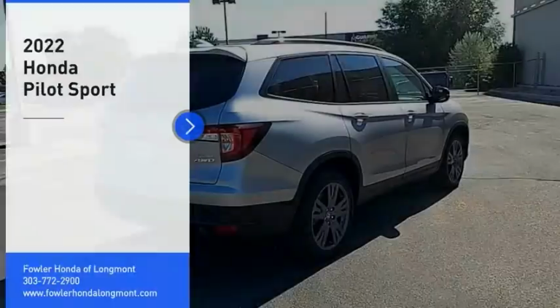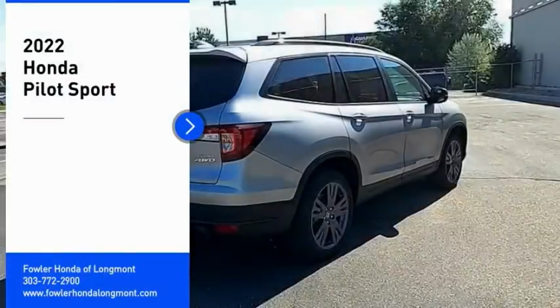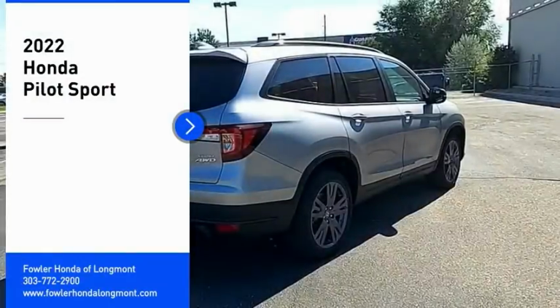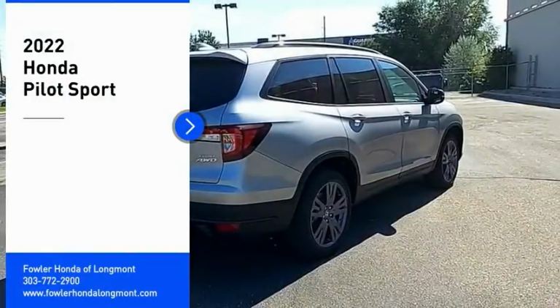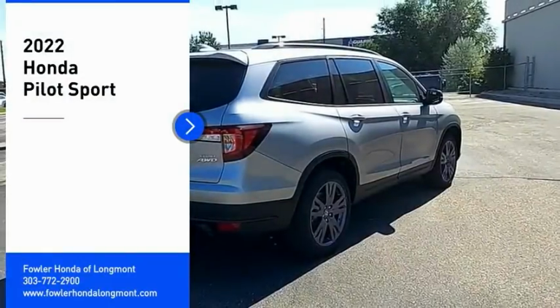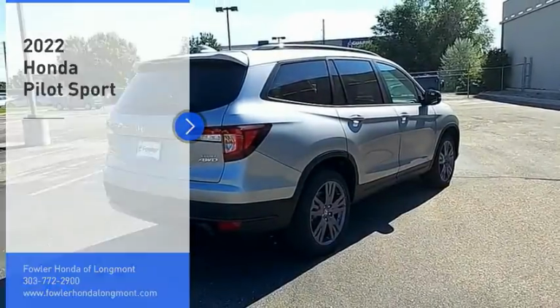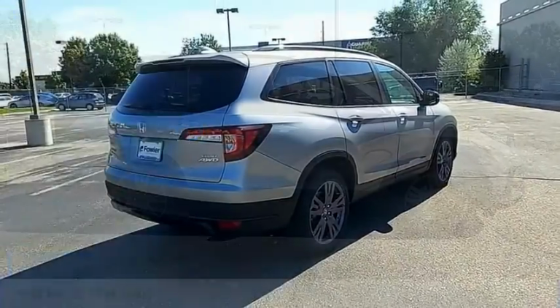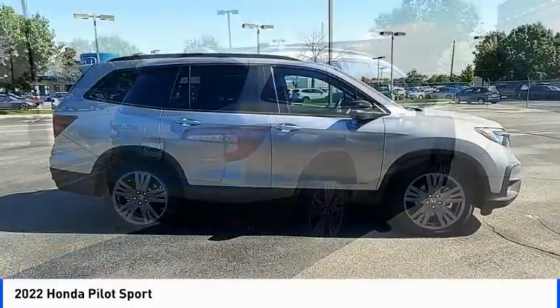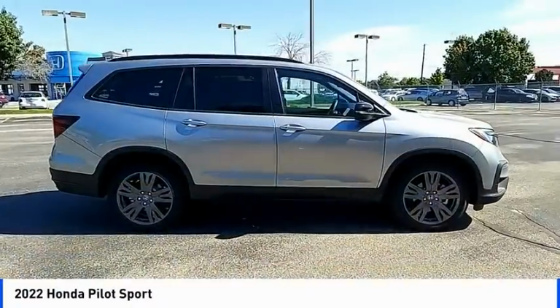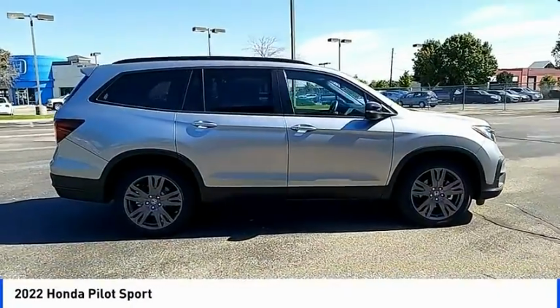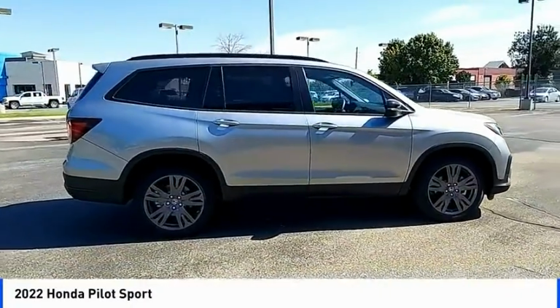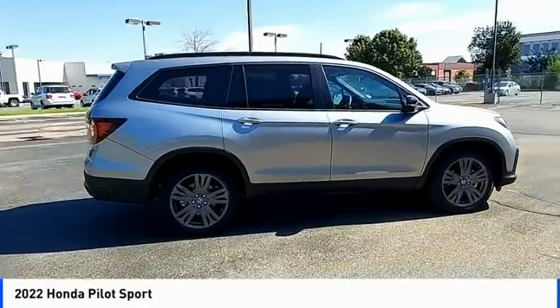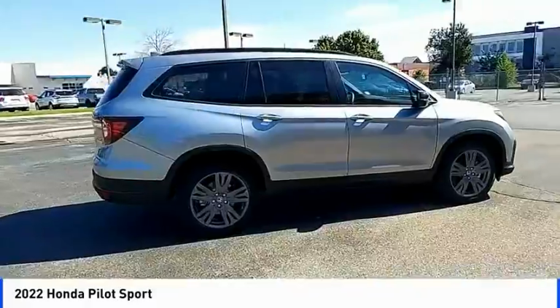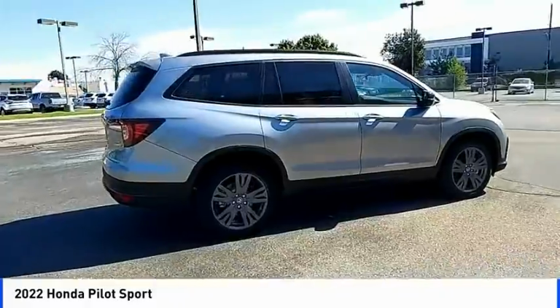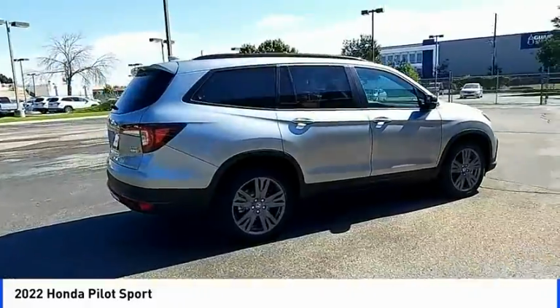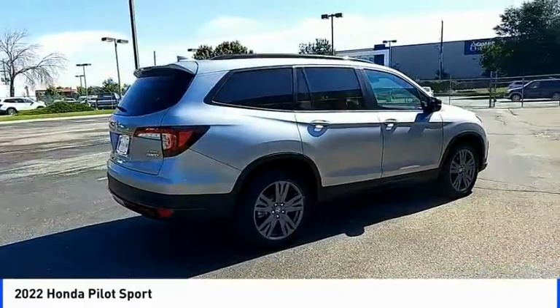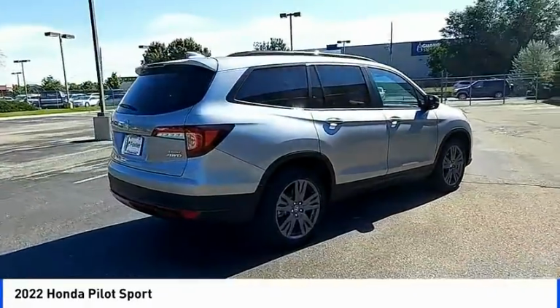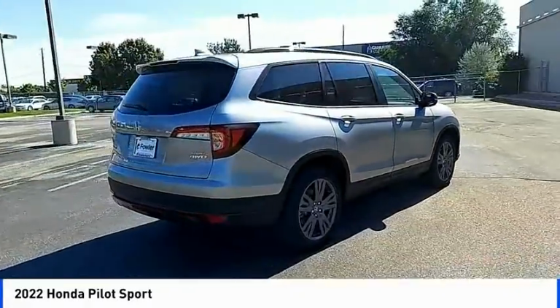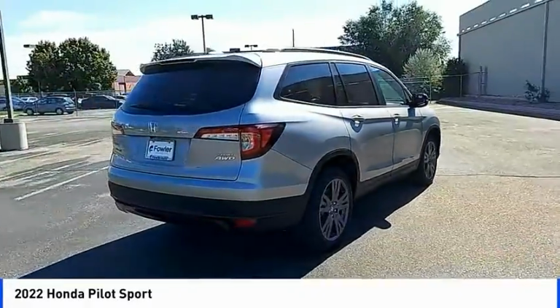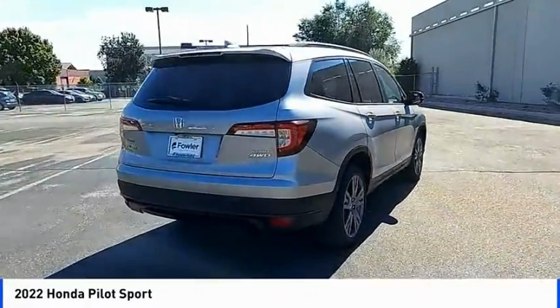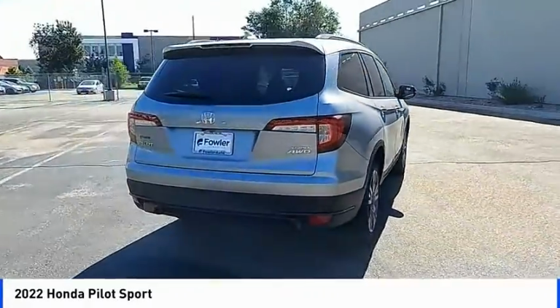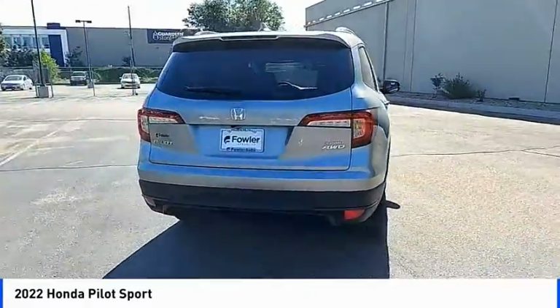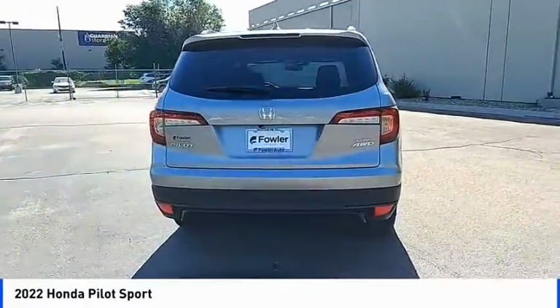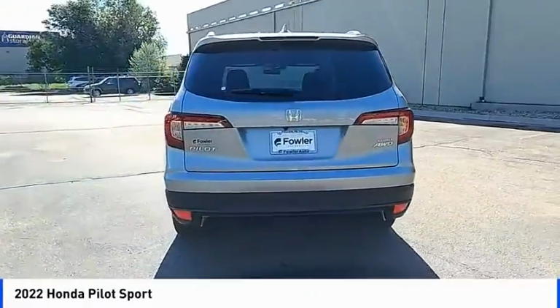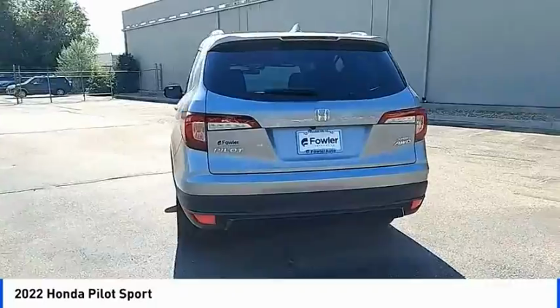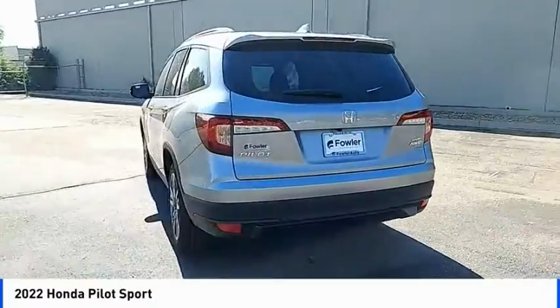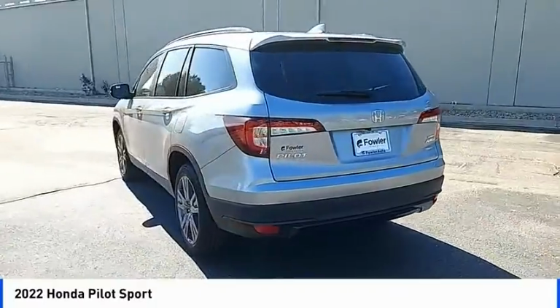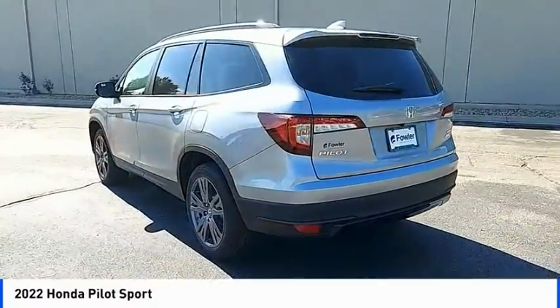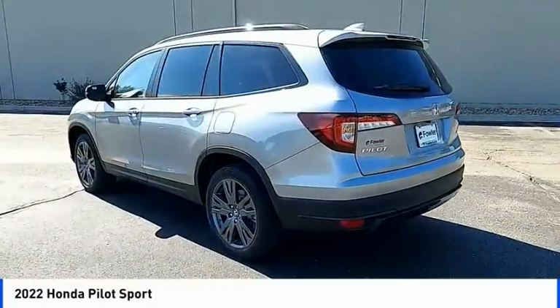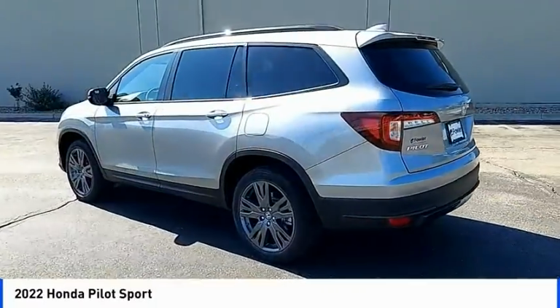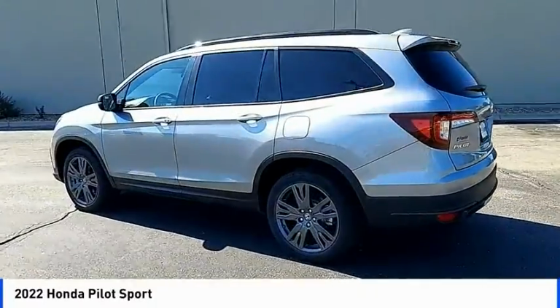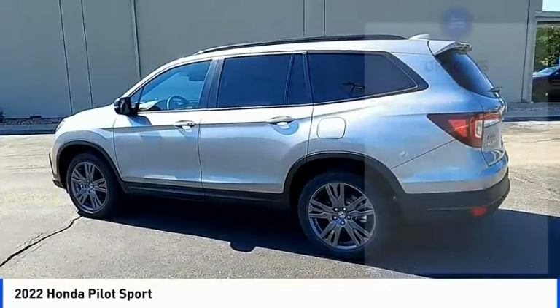Take a ride in the 2022 Pilot. Optimal utility. Indulgent interior. Powerful performer. You'll be ready for almost anything in the Honda Pilot. Here are some of this vehicle's great options.